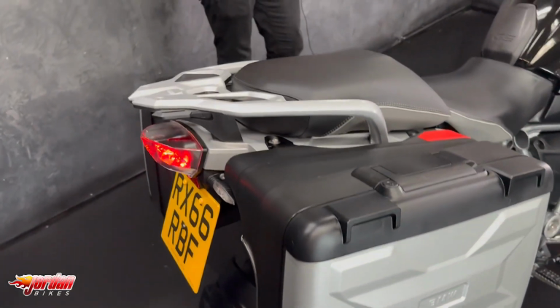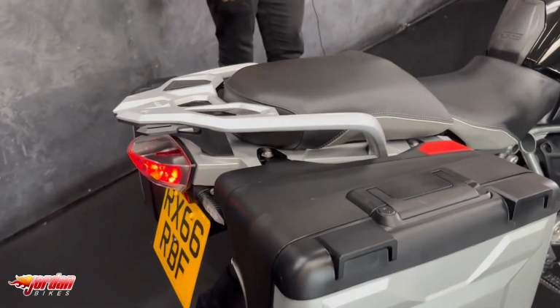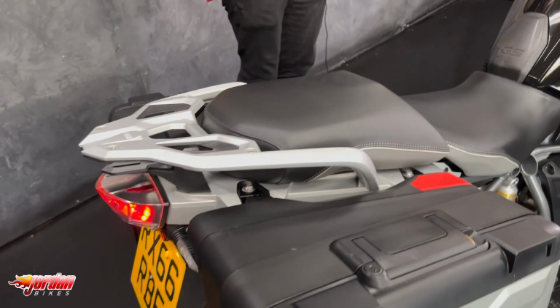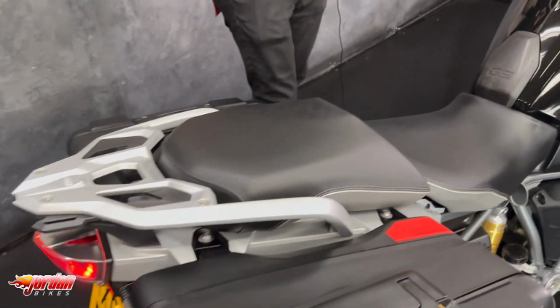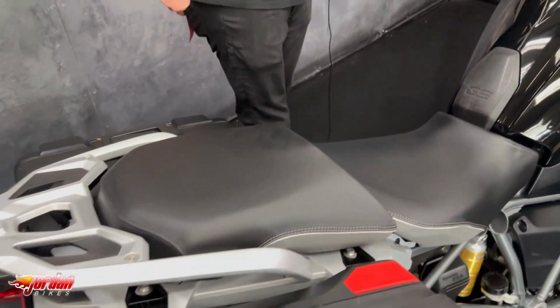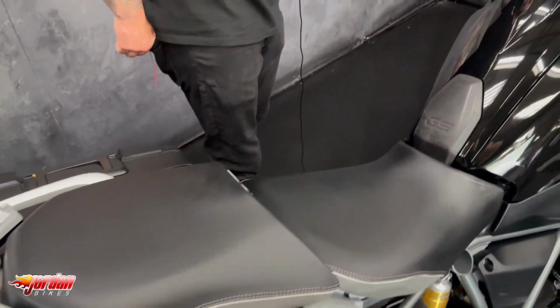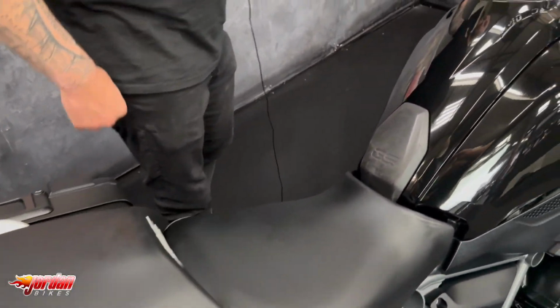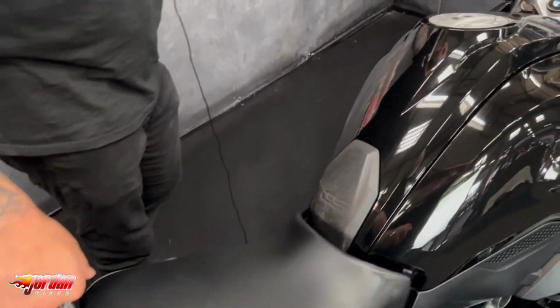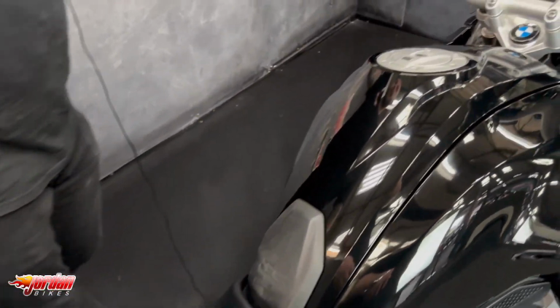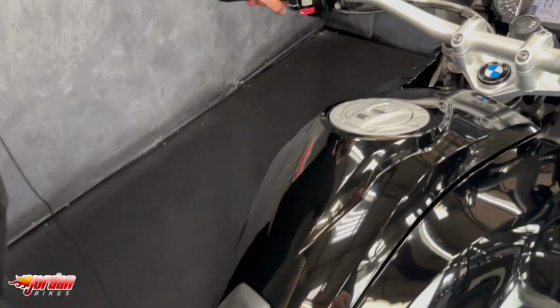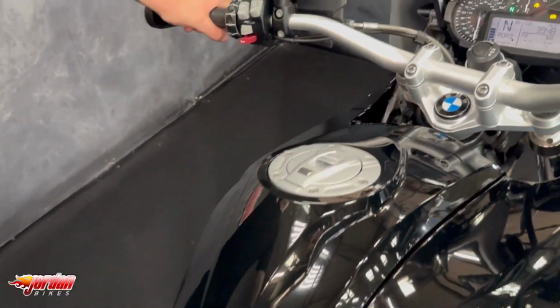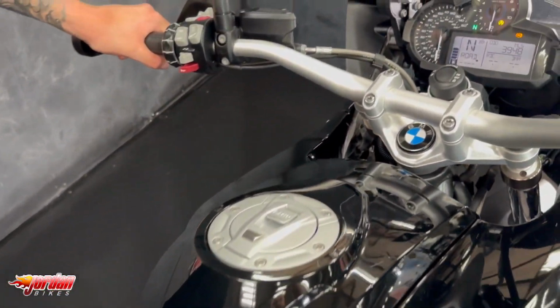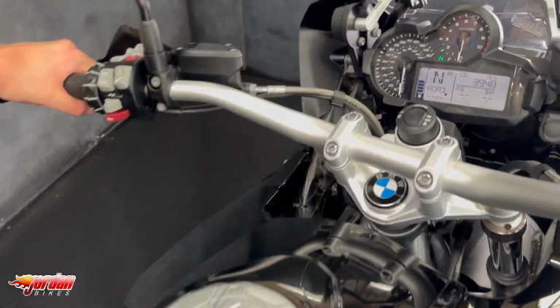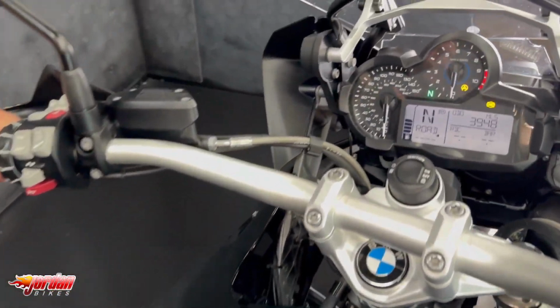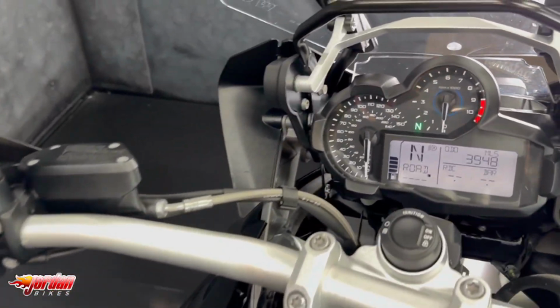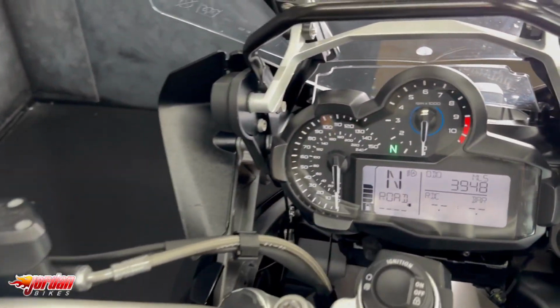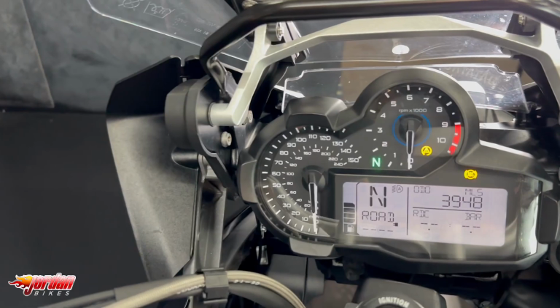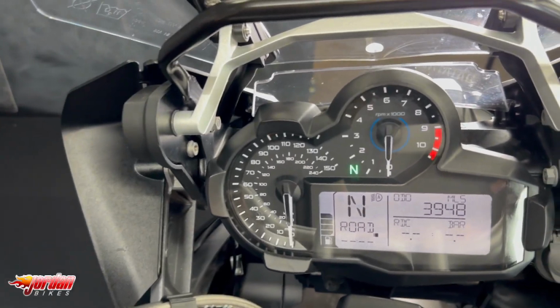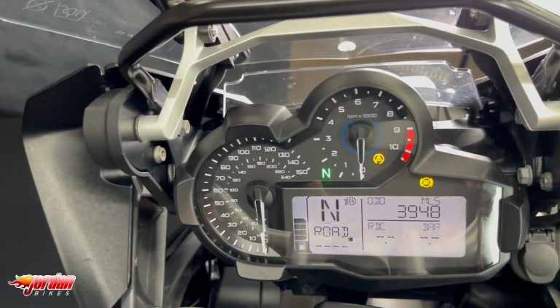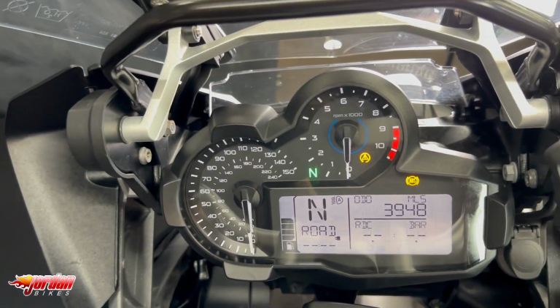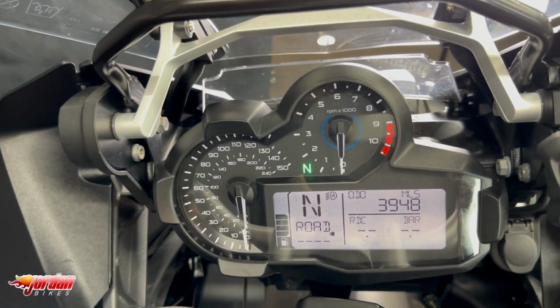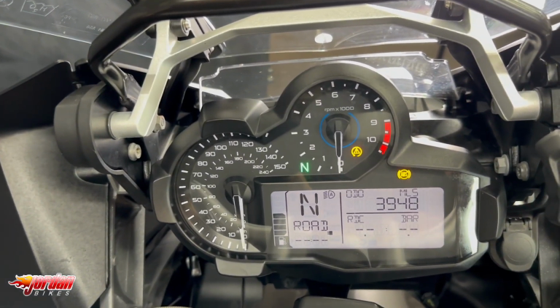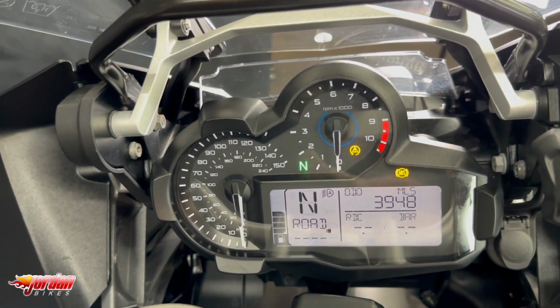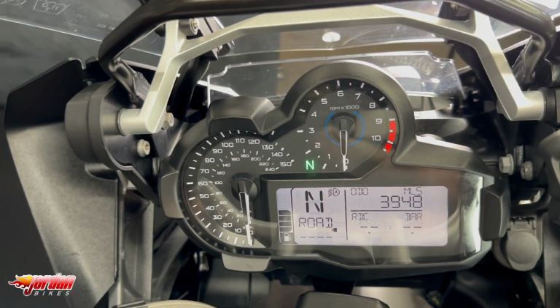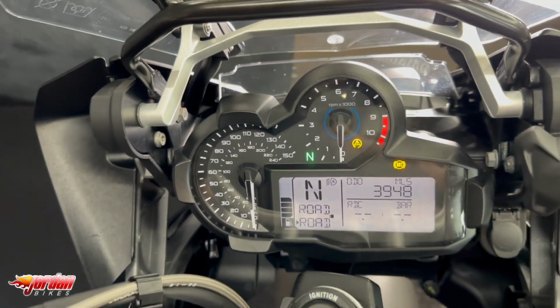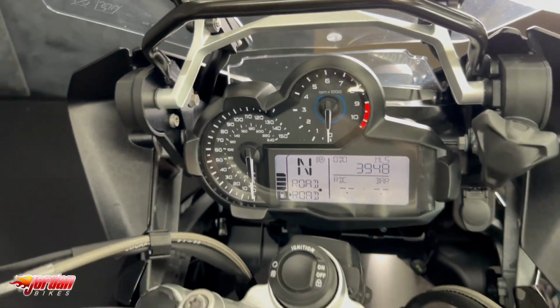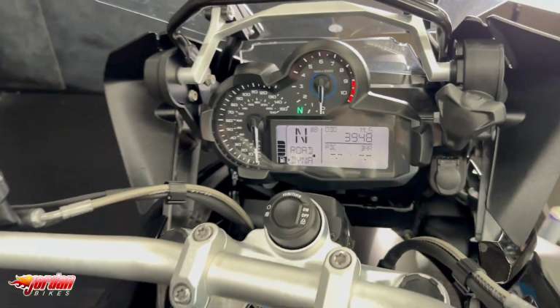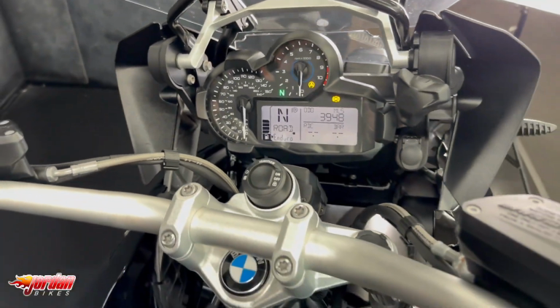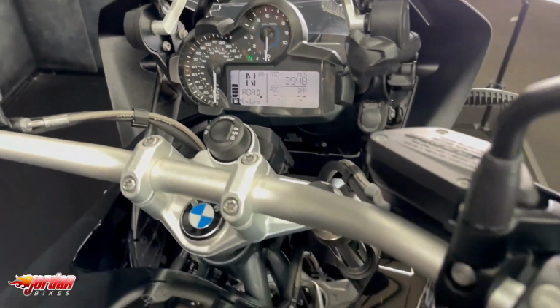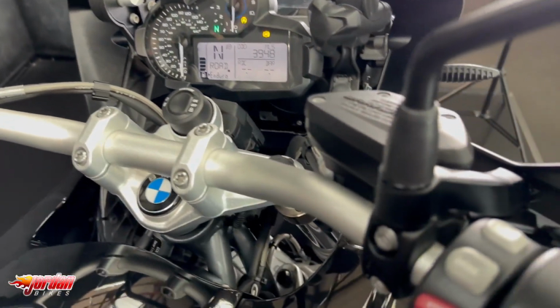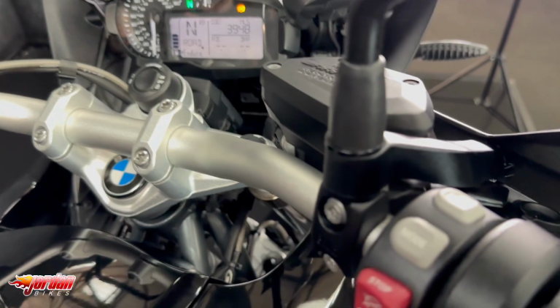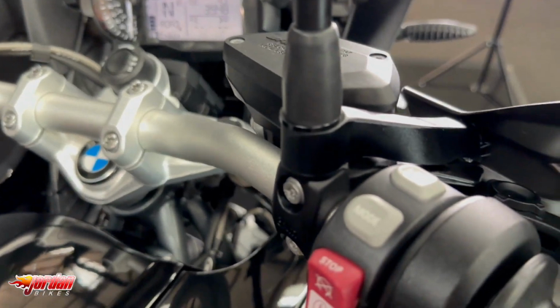This one is keyless, you get the cruise control, electronic adjustable suspension, you get ABS, traction control, heated grips, different power modes, and you've got your enduro mode.